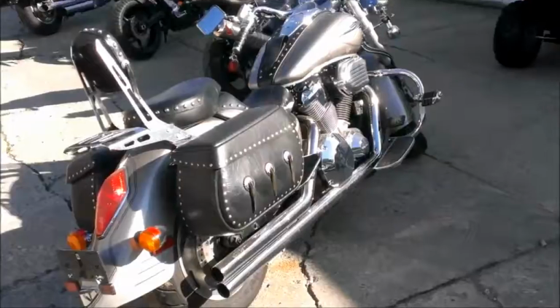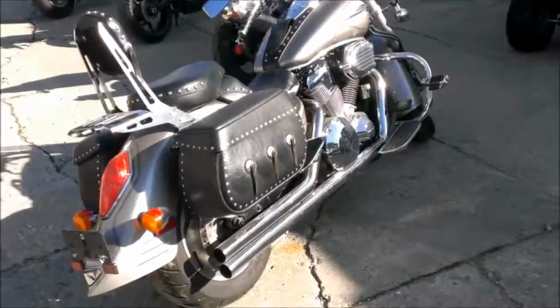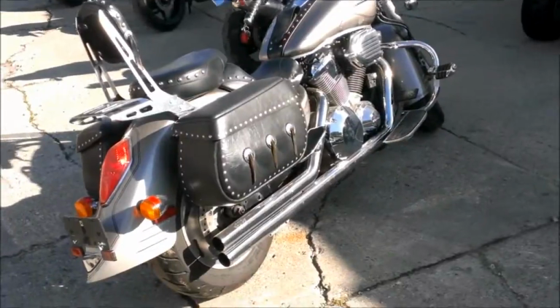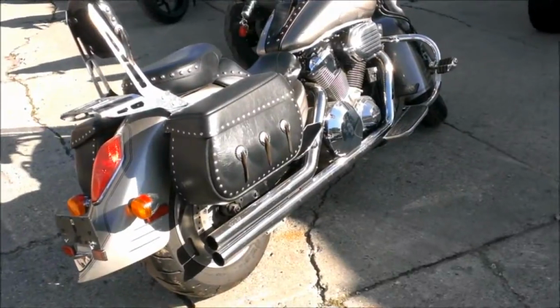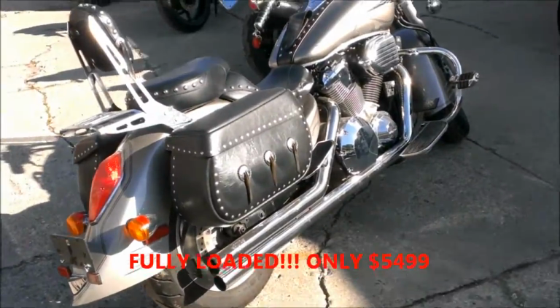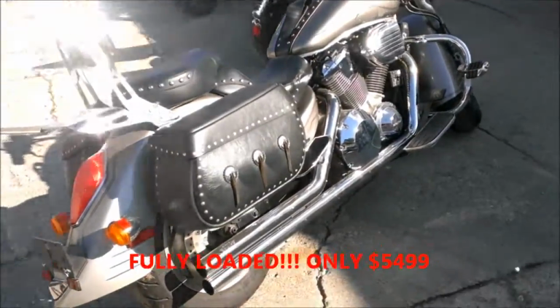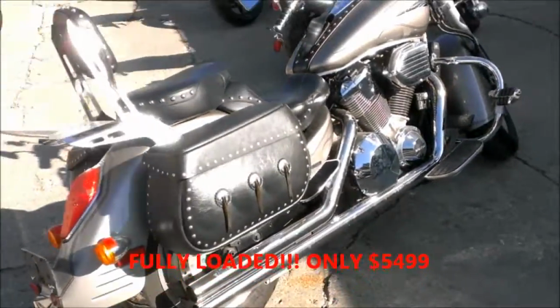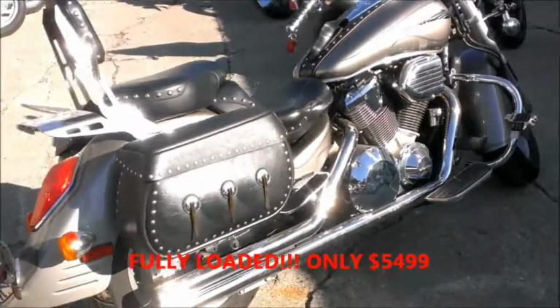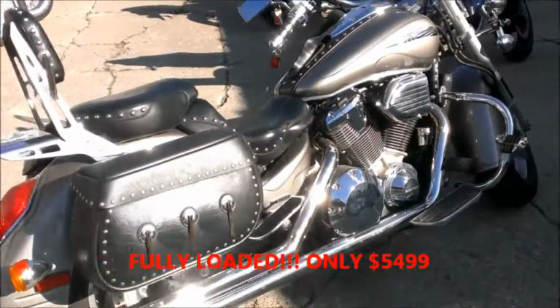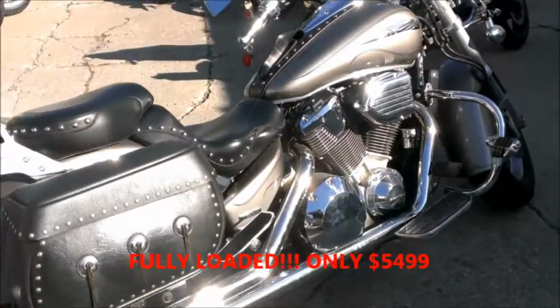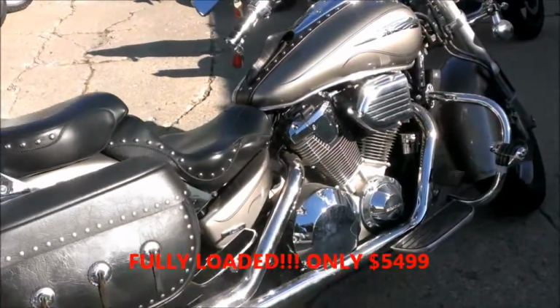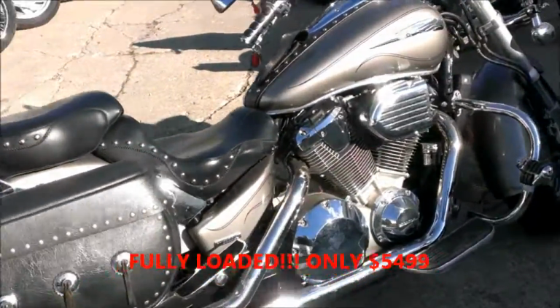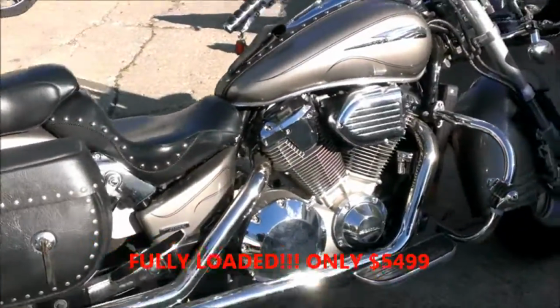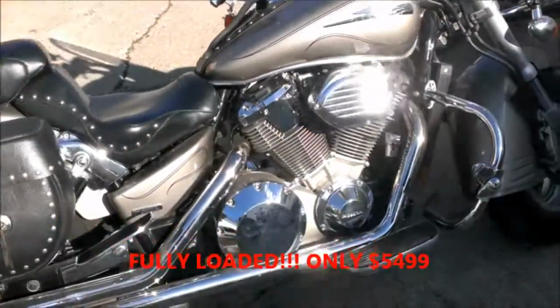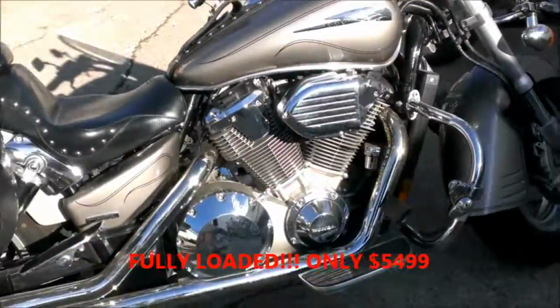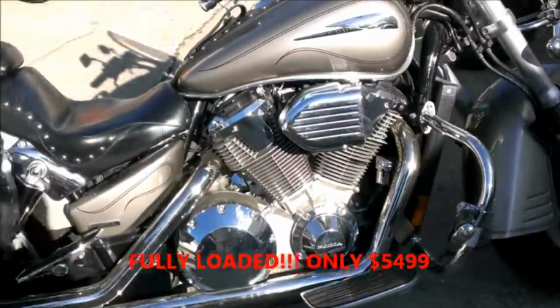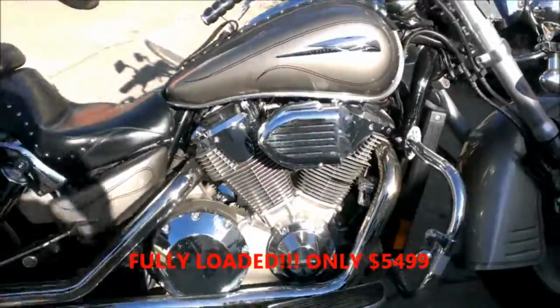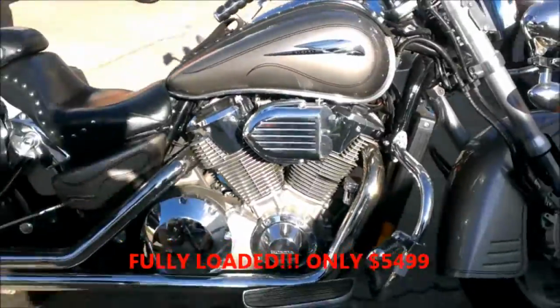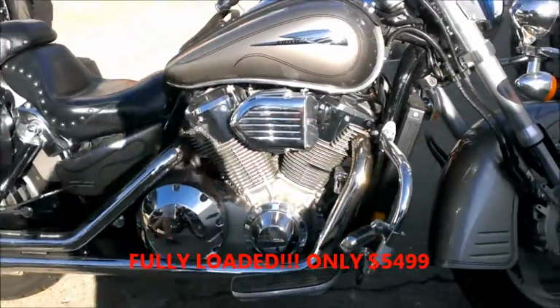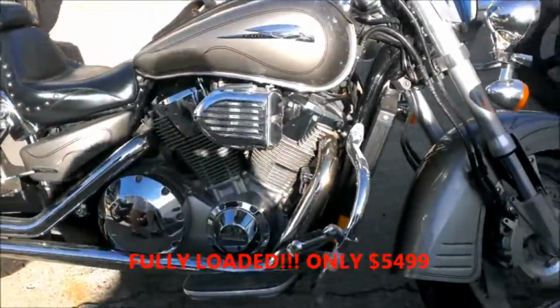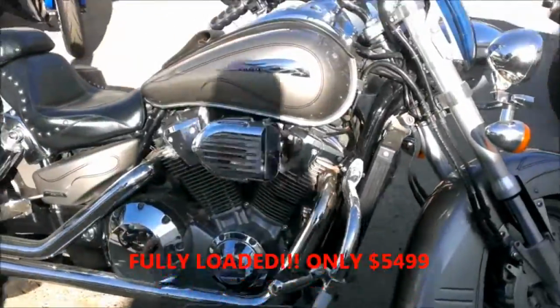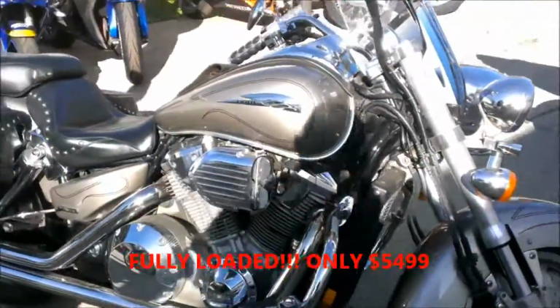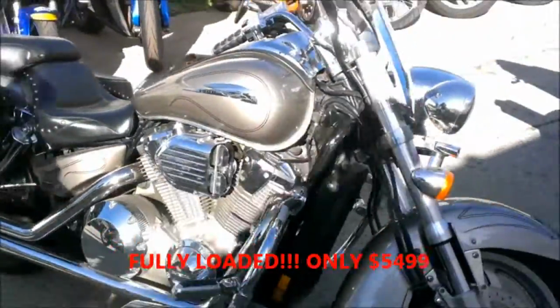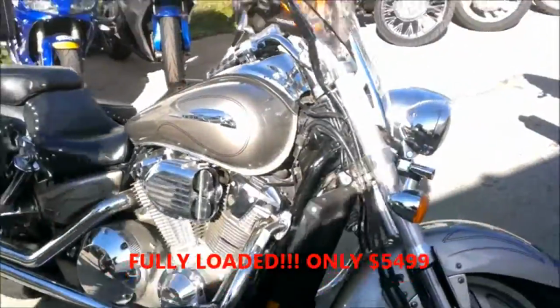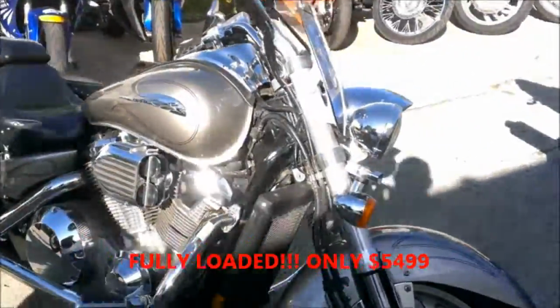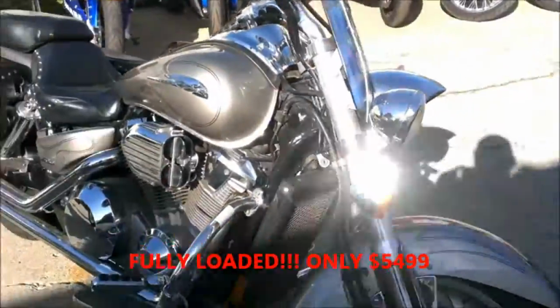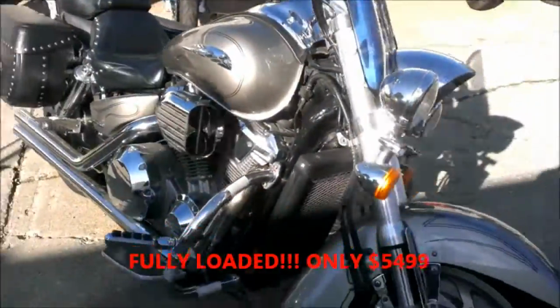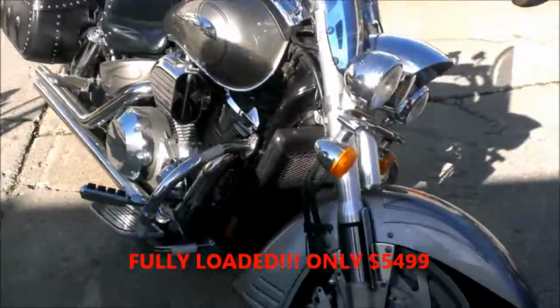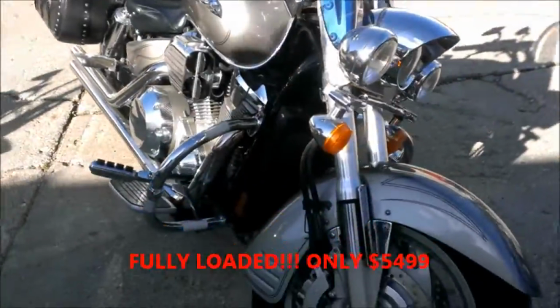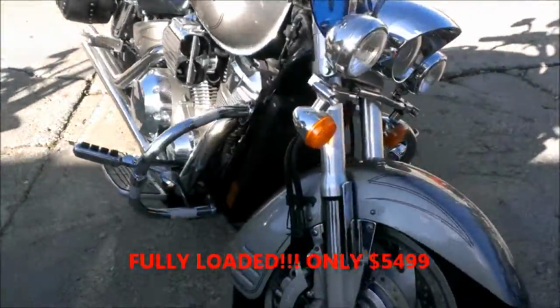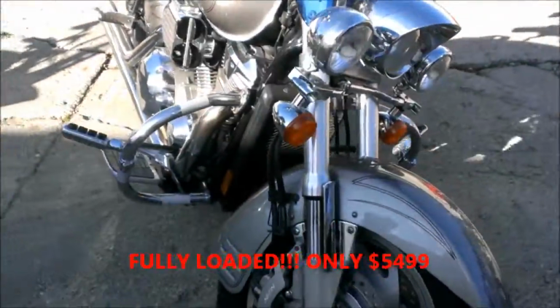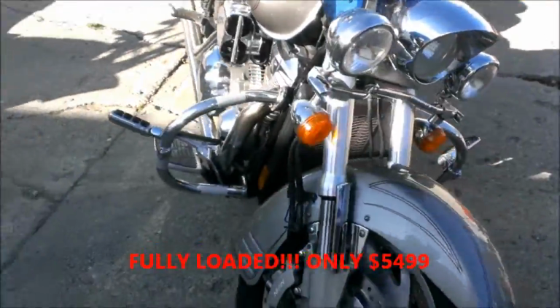The 2003 used Honda VTX1800C for sale with all the extras for only $54.99. It's a super clean VTX1800, loaded with every extra.